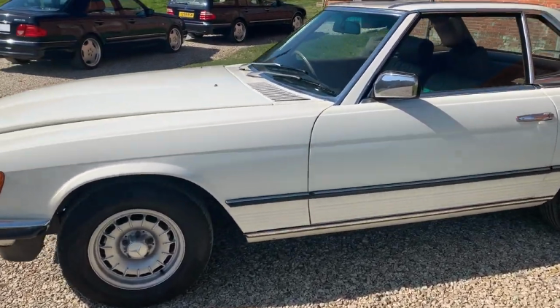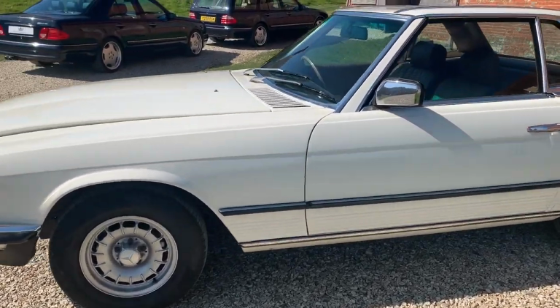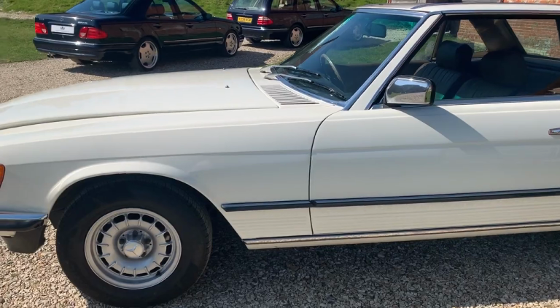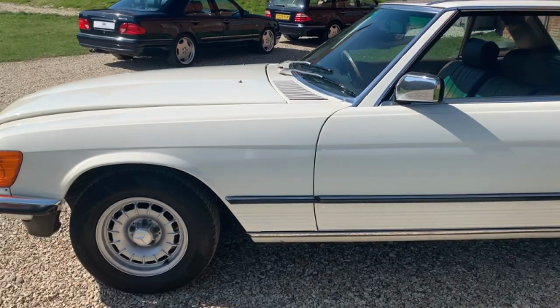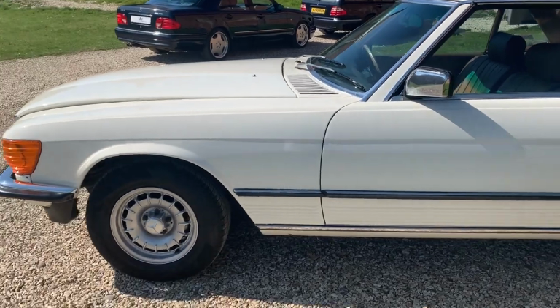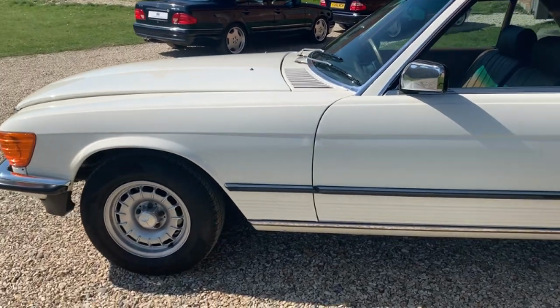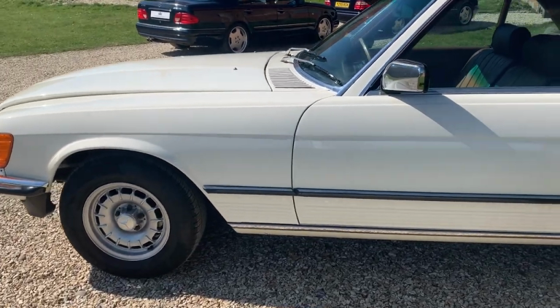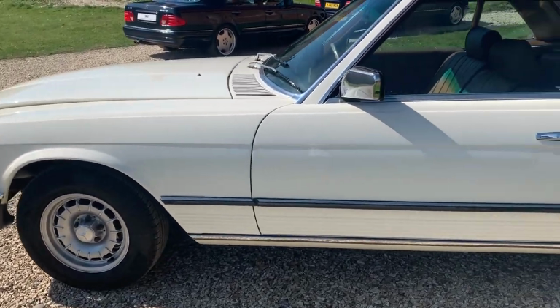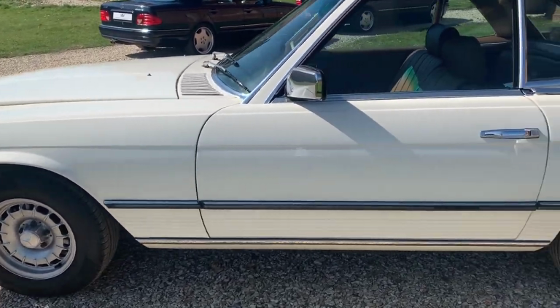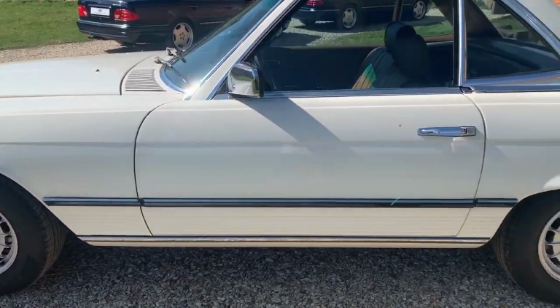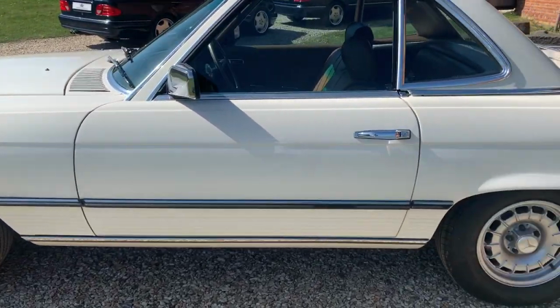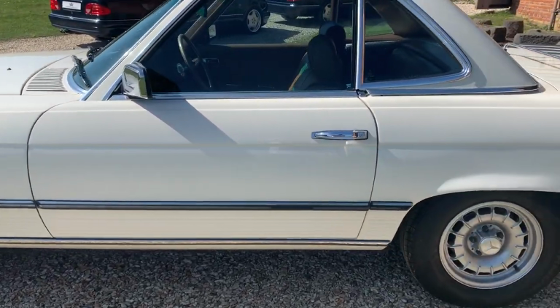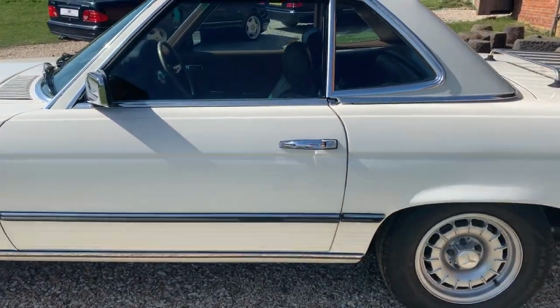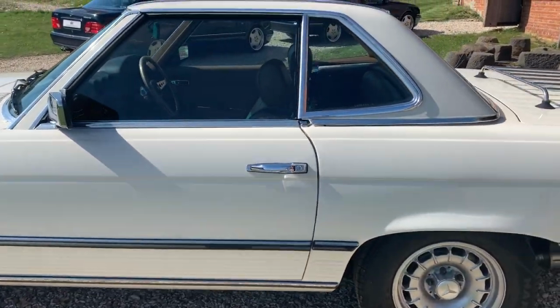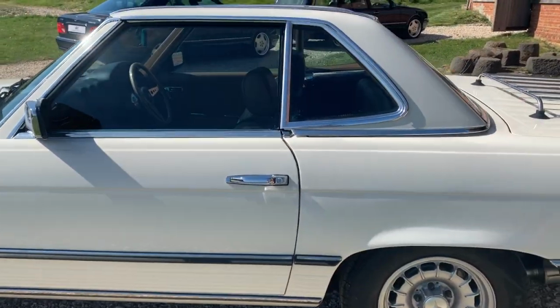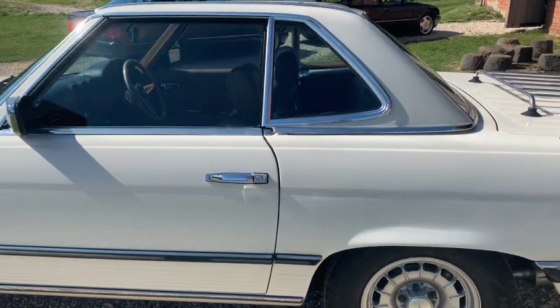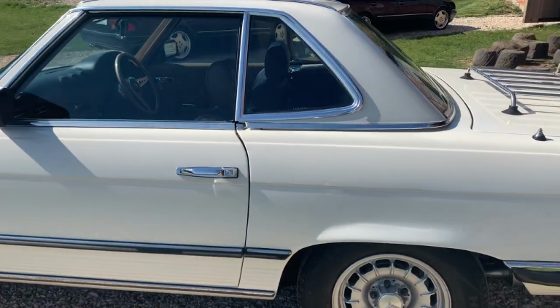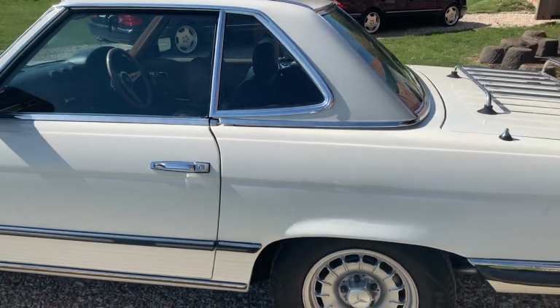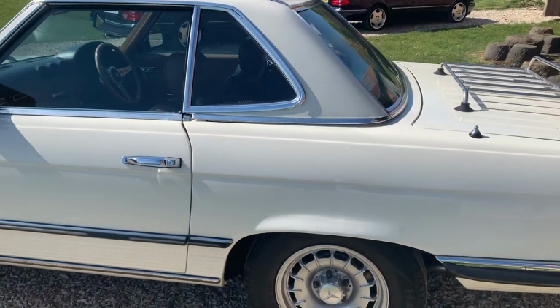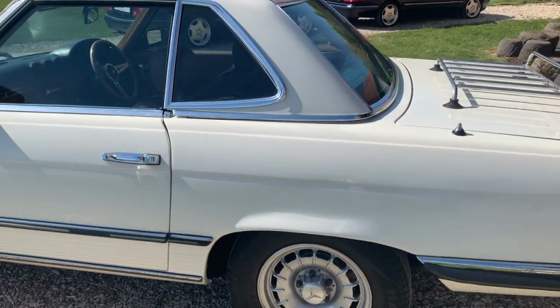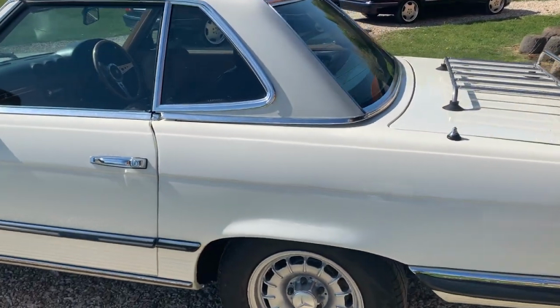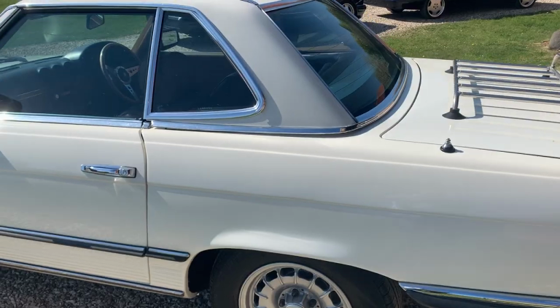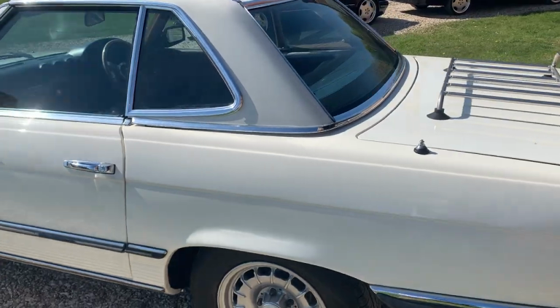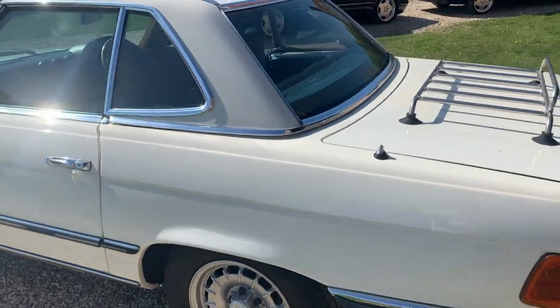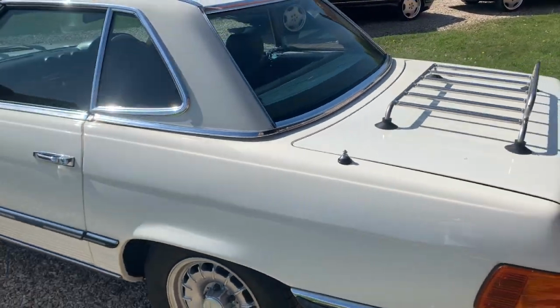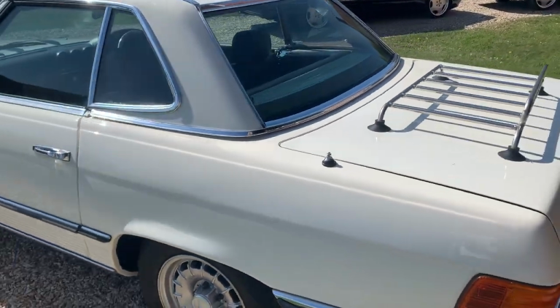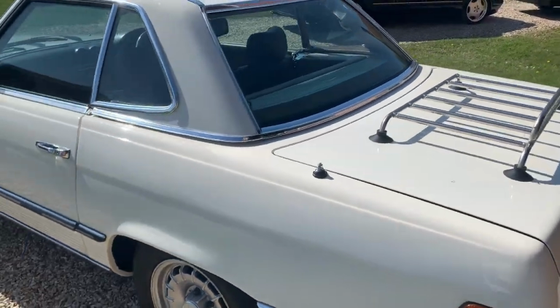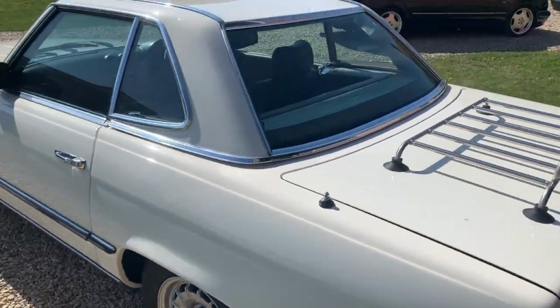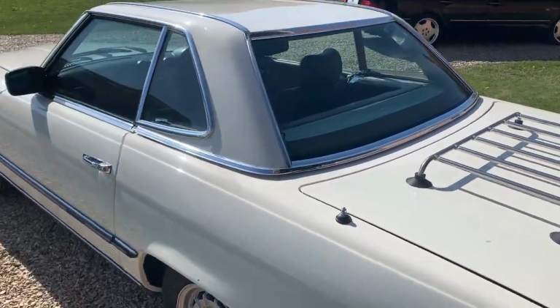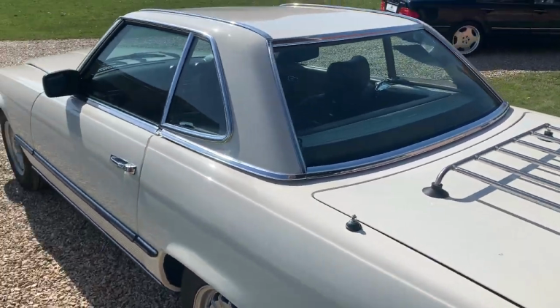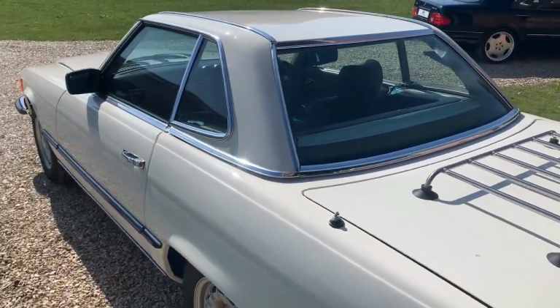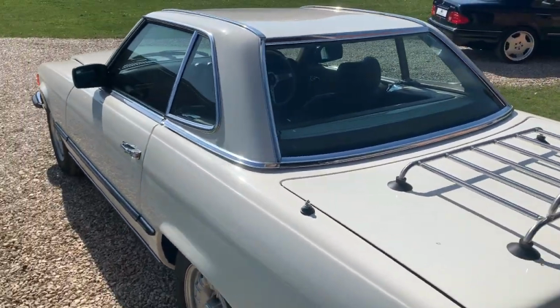This car has covered 92,000 miles from new. There is service history with the car, albeit not full service history — I have to stress that.